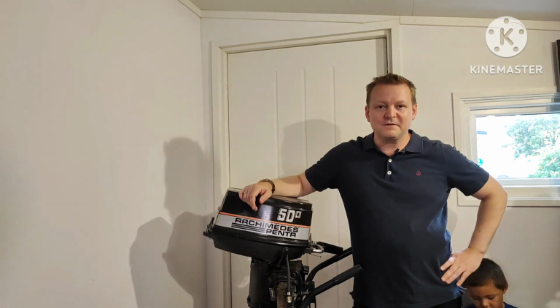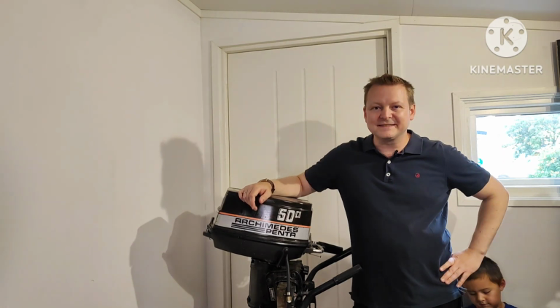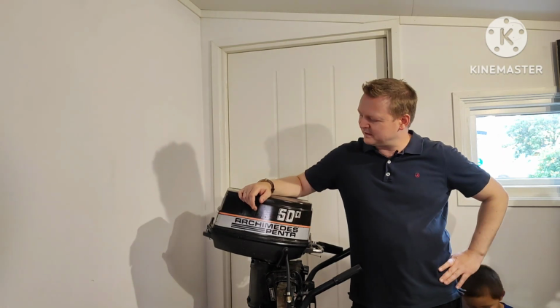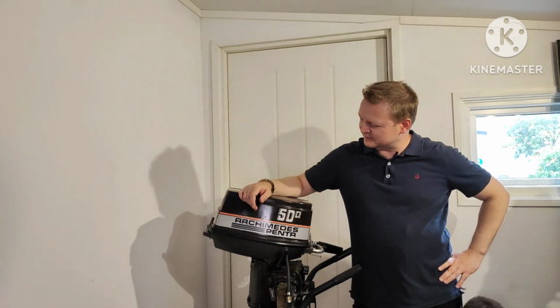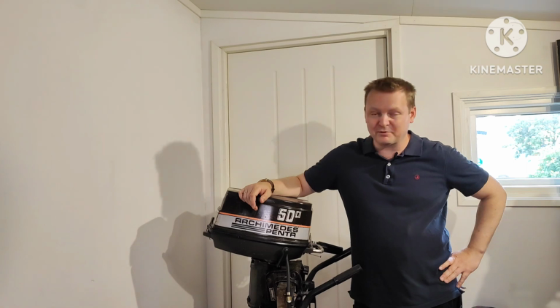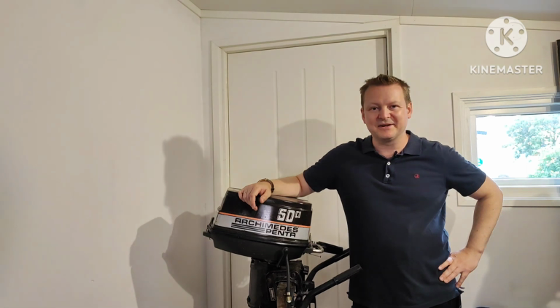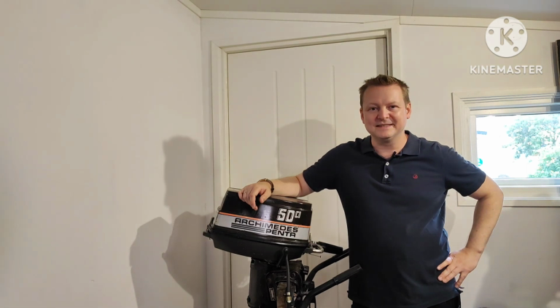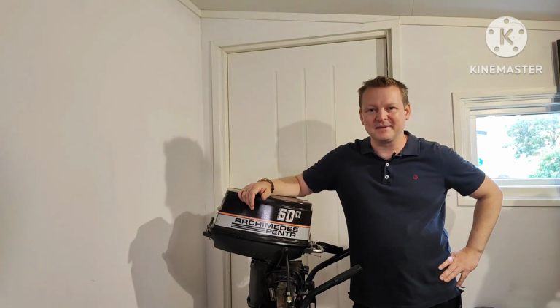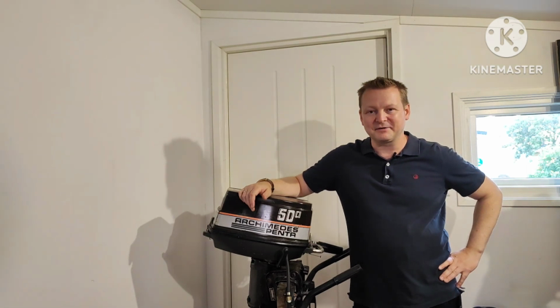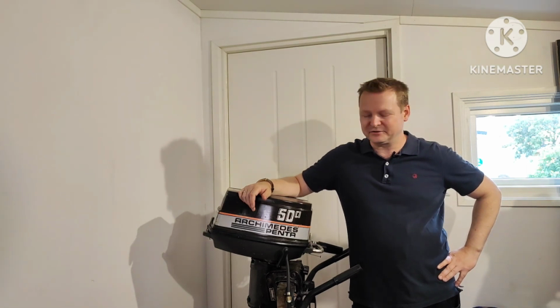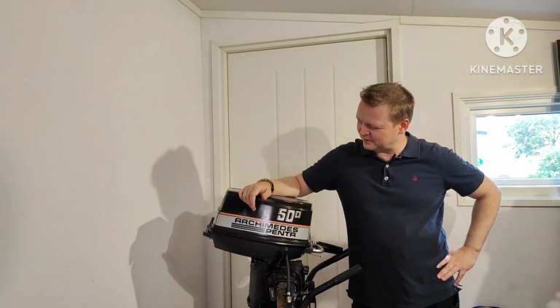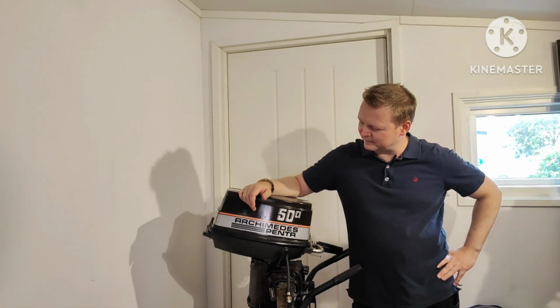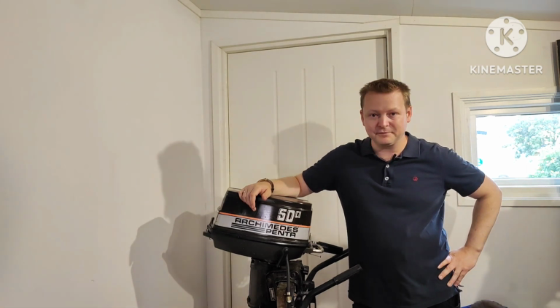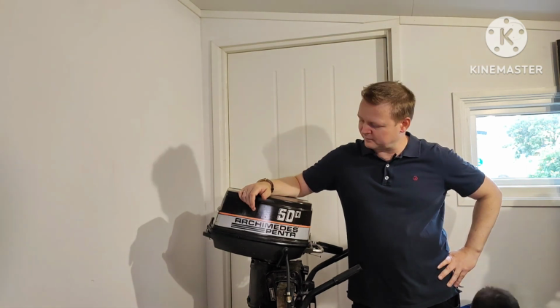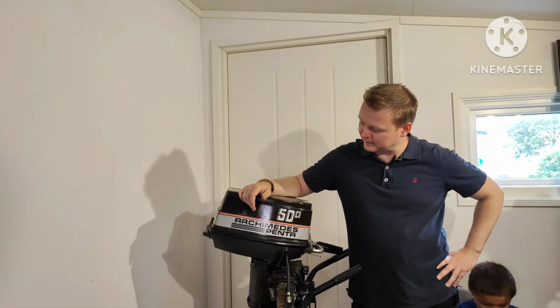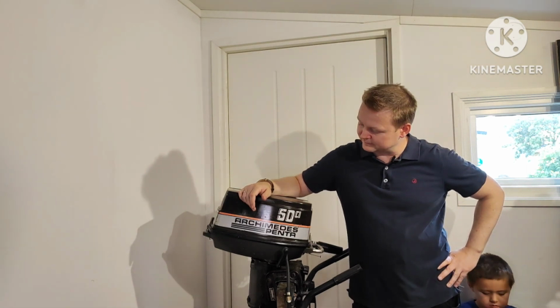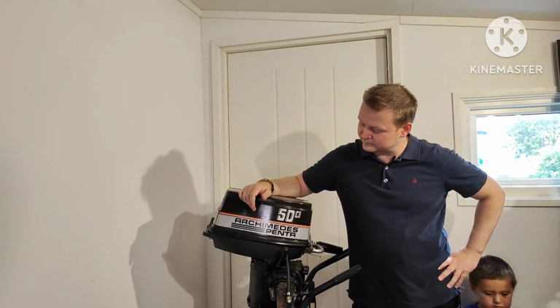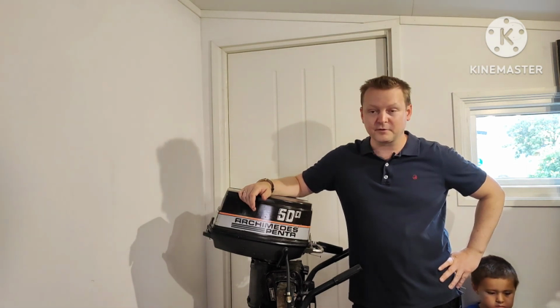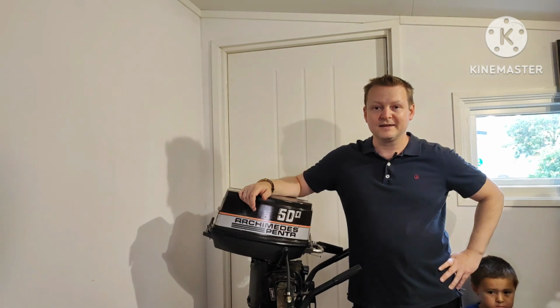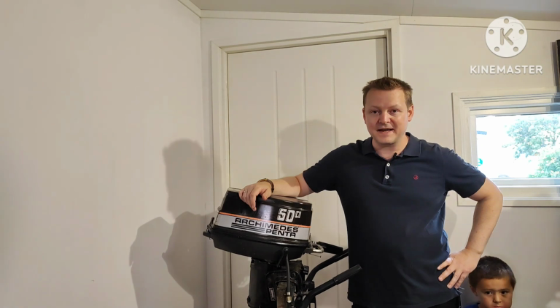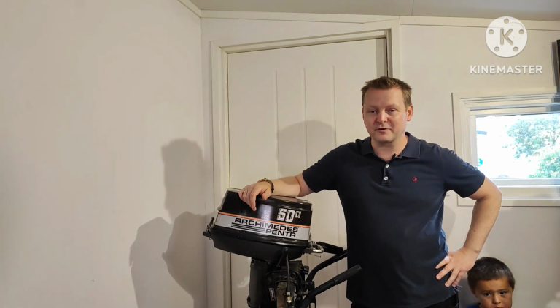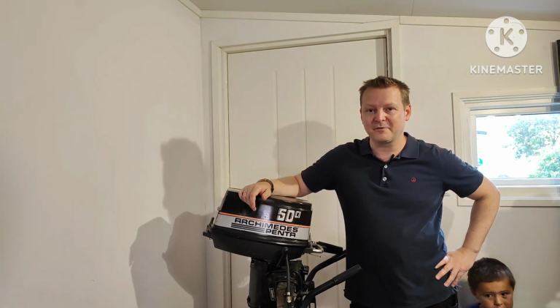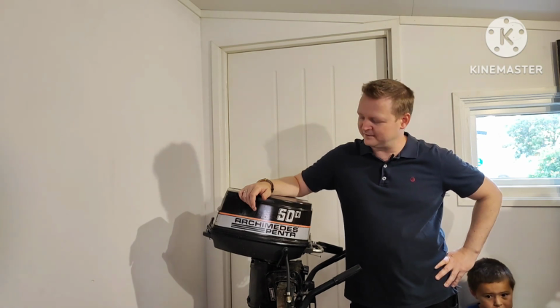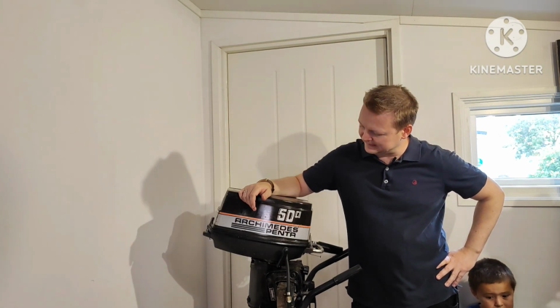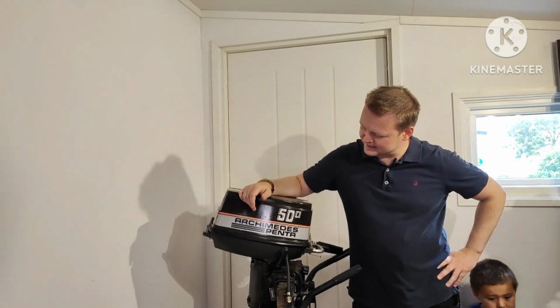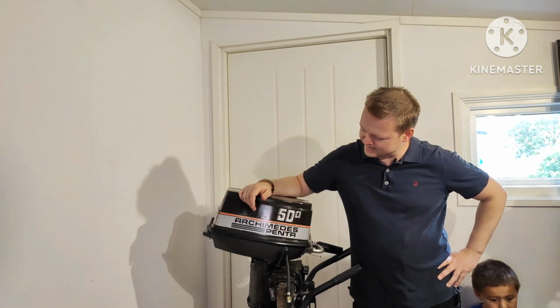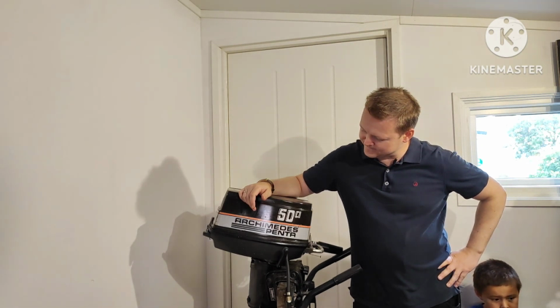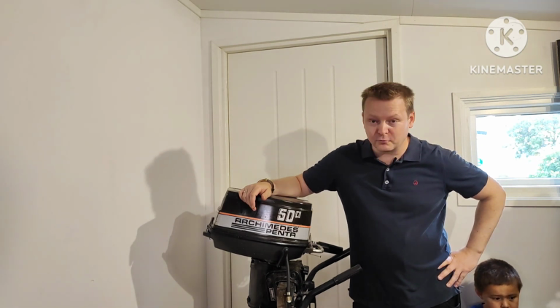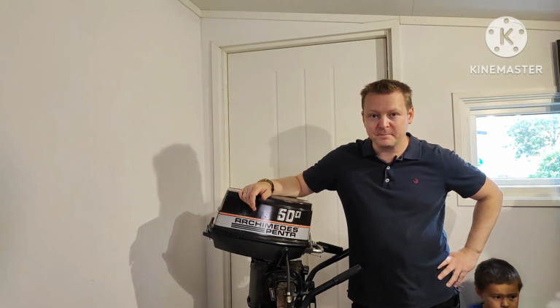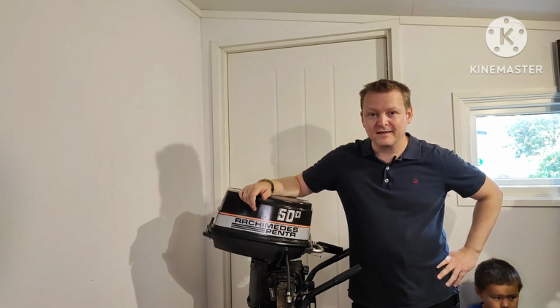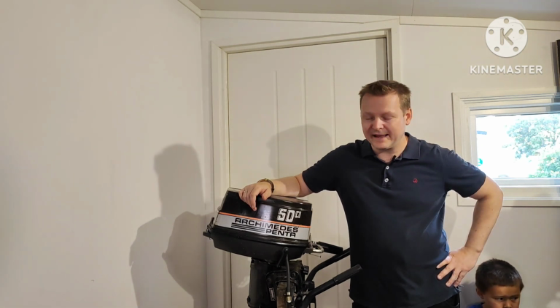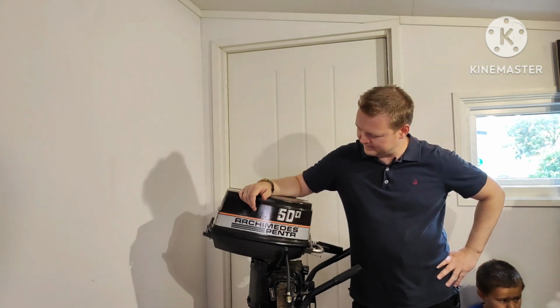This is going to be the first of many projects I hope. This is going to be an electric conversion of a two-stroke five horsepower gasoline outboard.